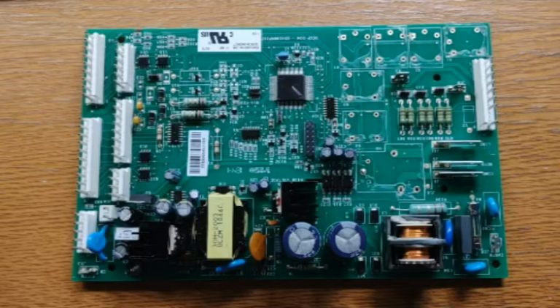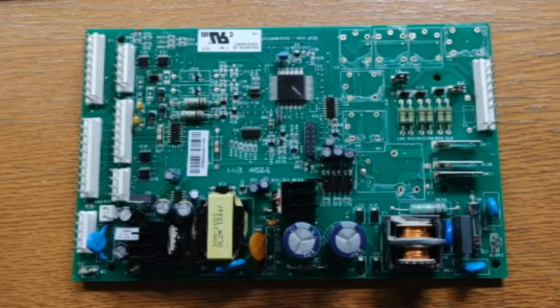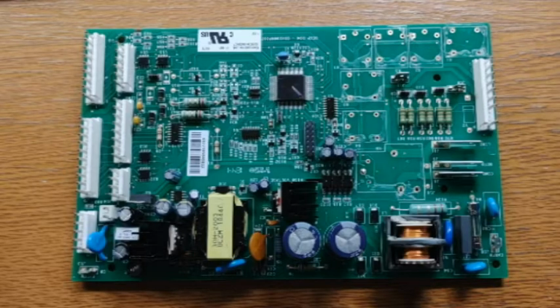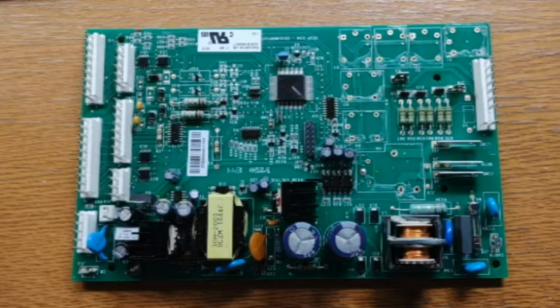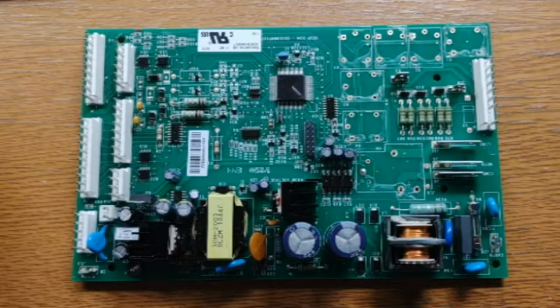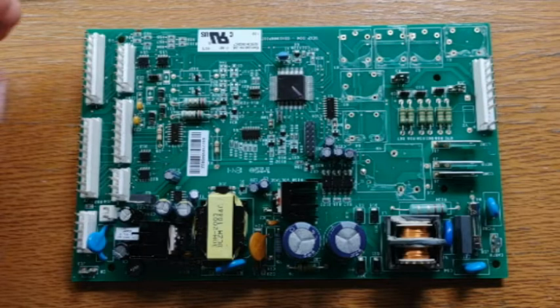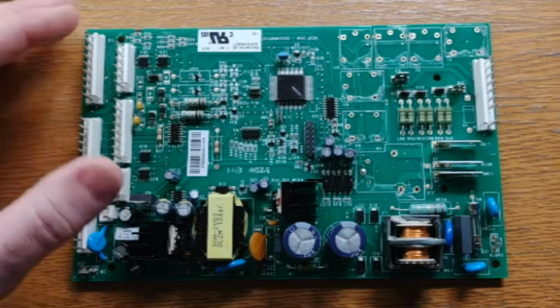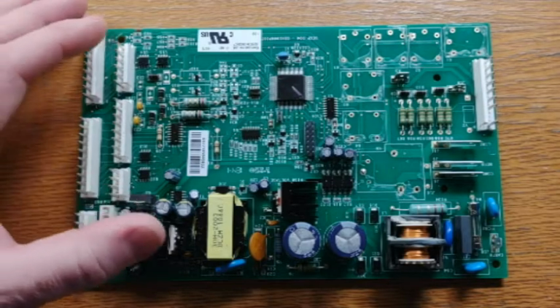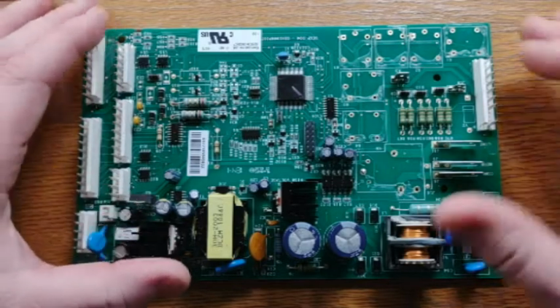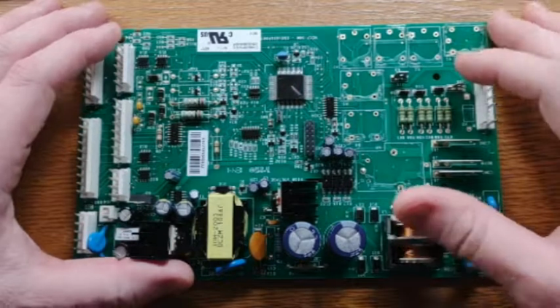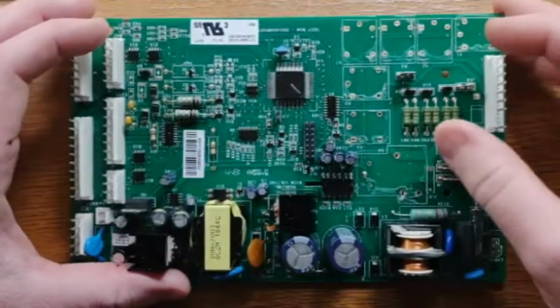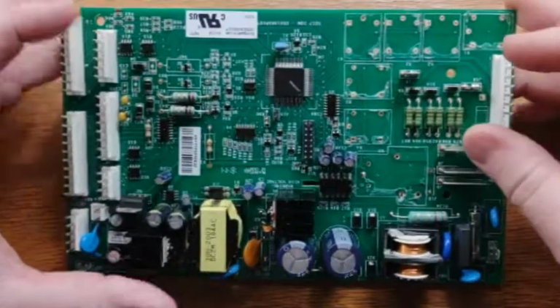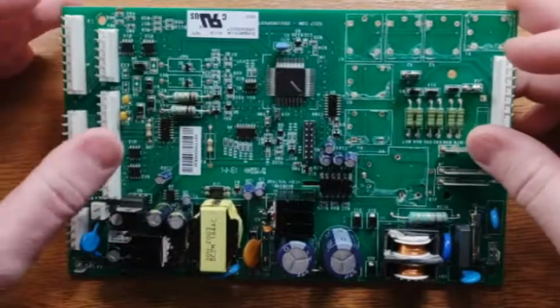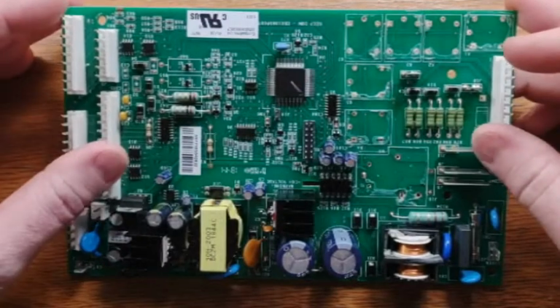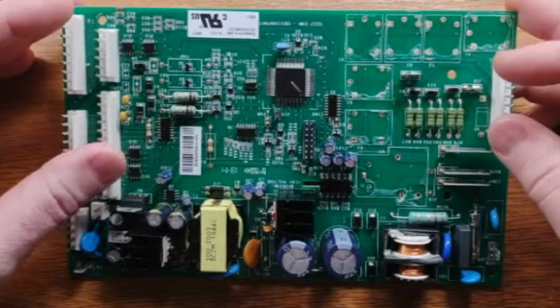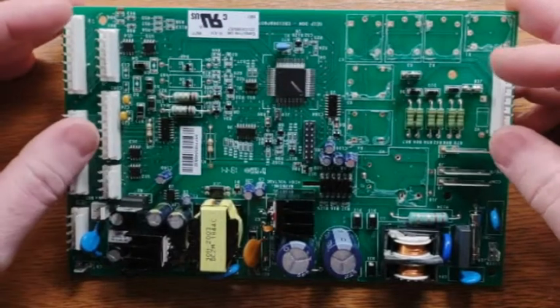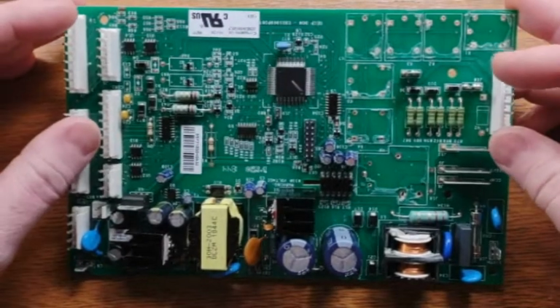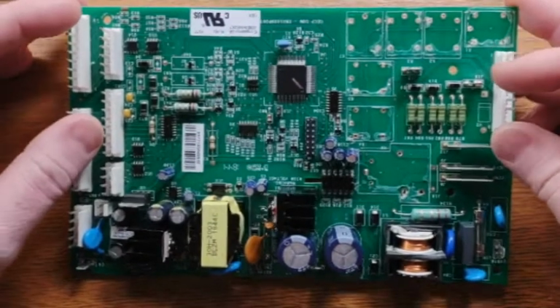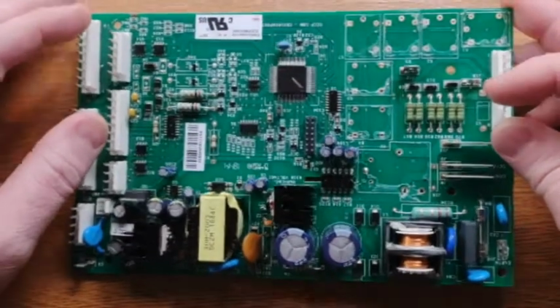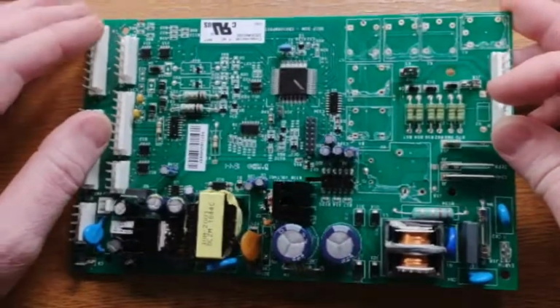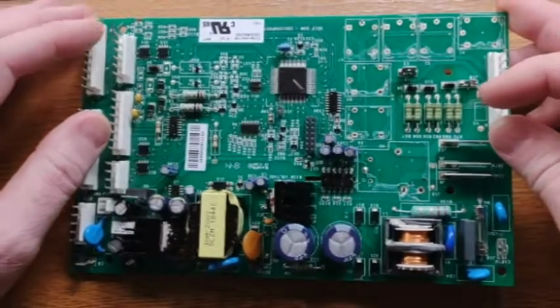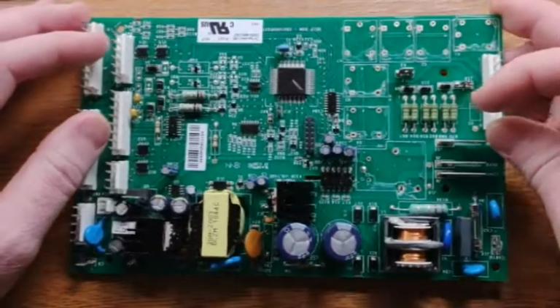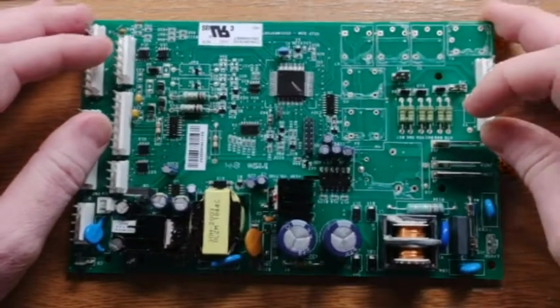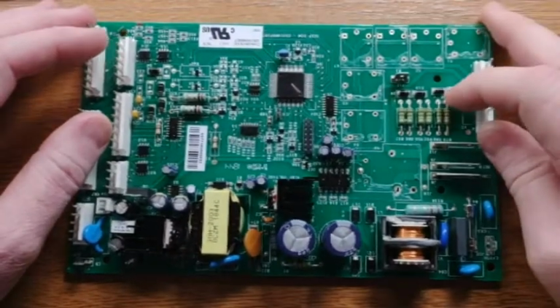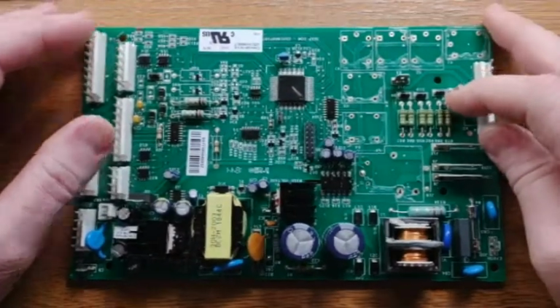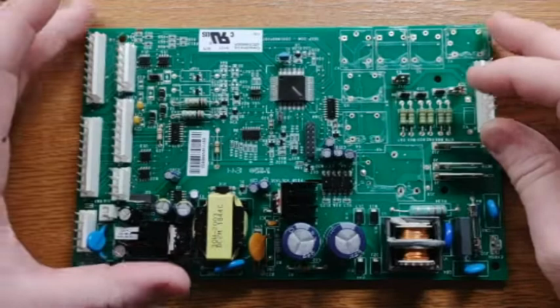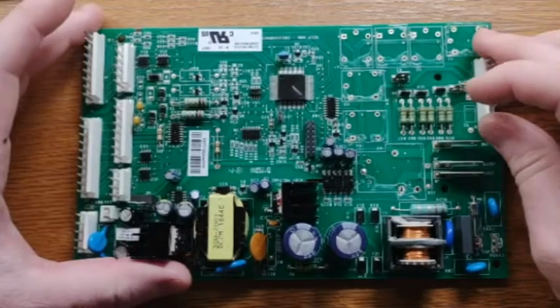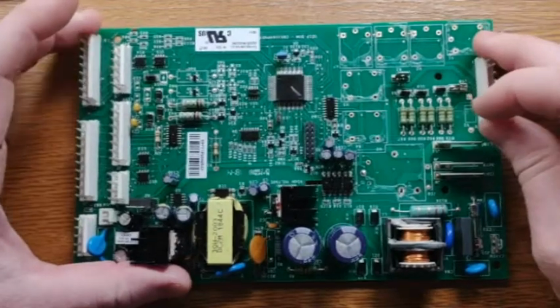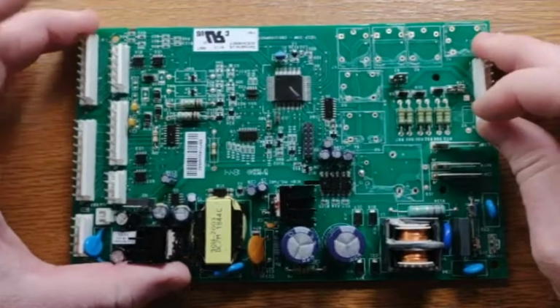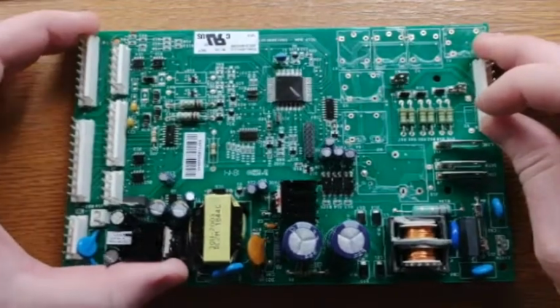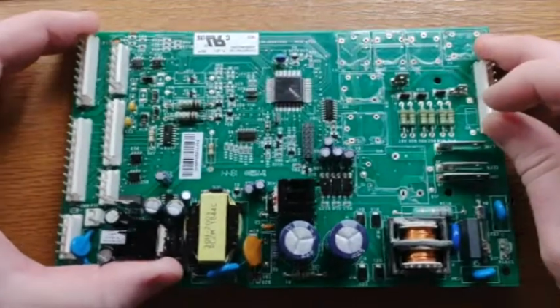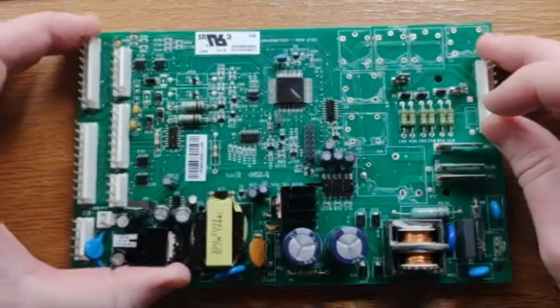Hey guys, it's Andy. Thanks for watching. The long-awaited control board rebuild for a GE side-by-side refrigerator. This repair is, I'll be up front, kind of a beast.